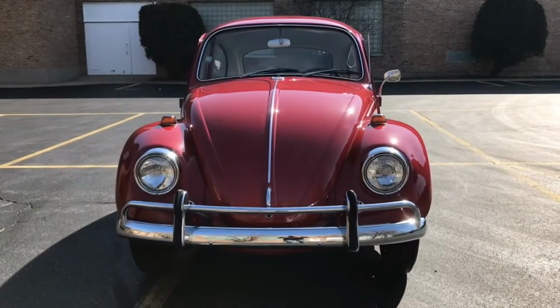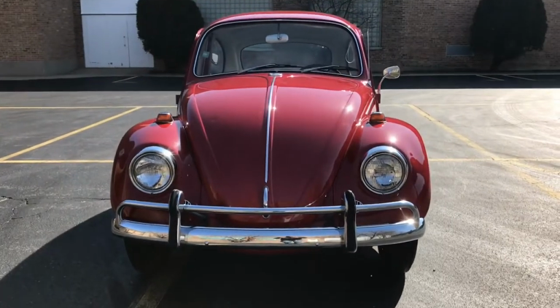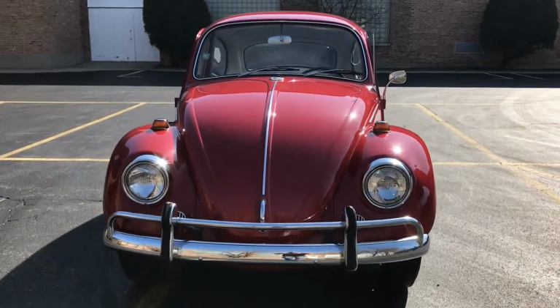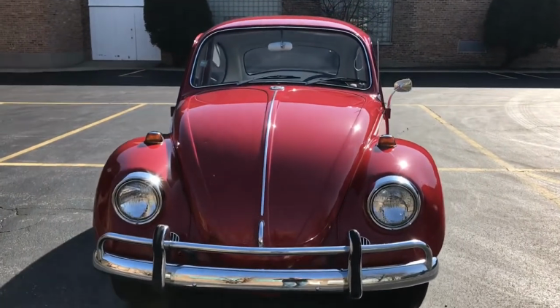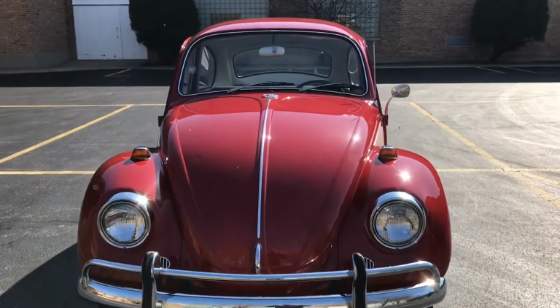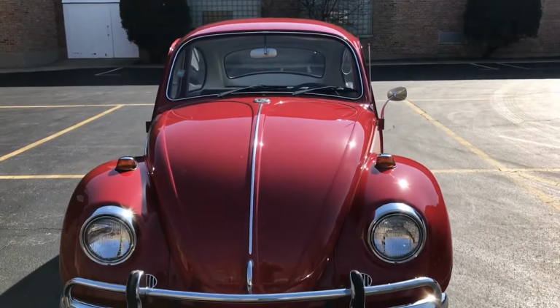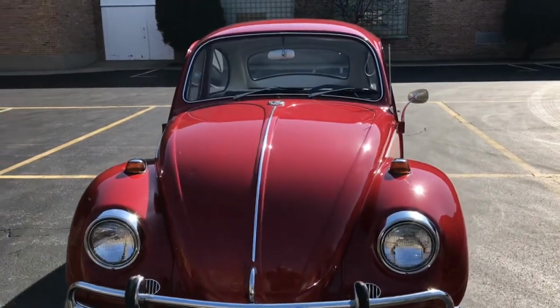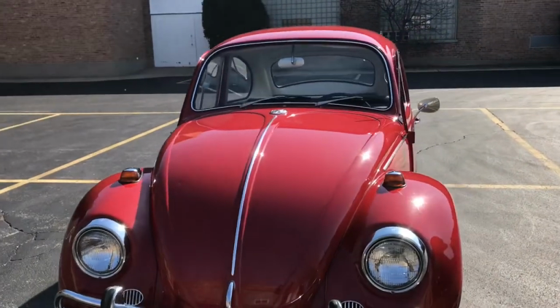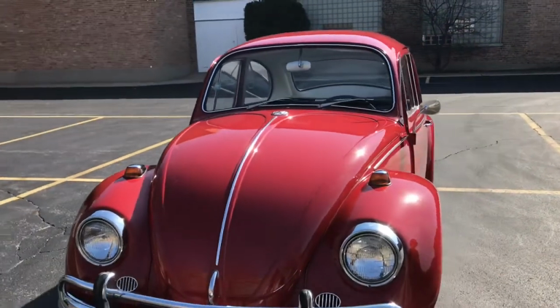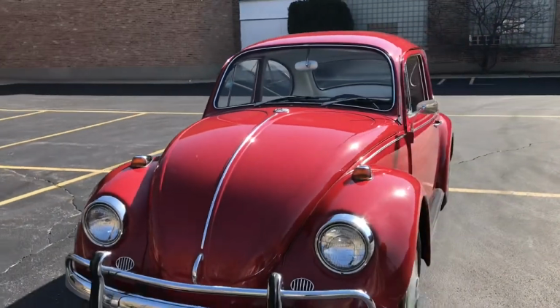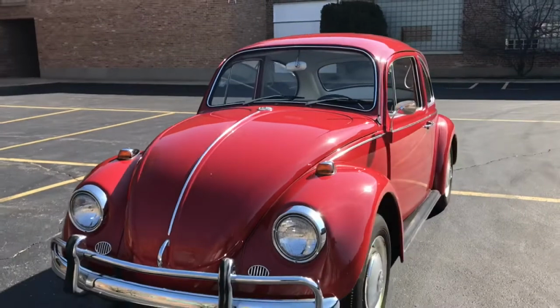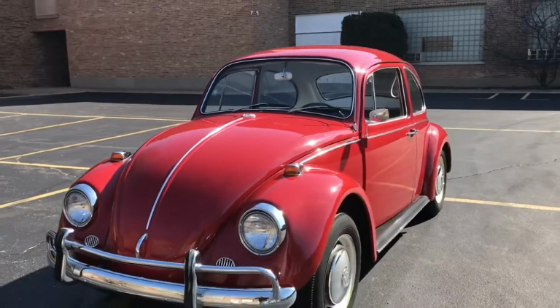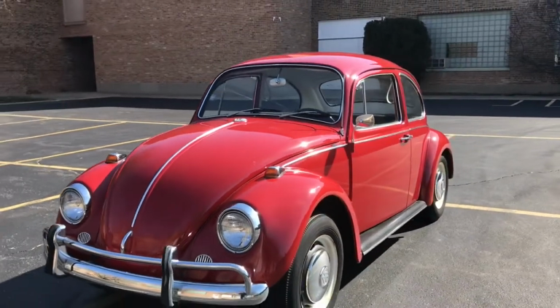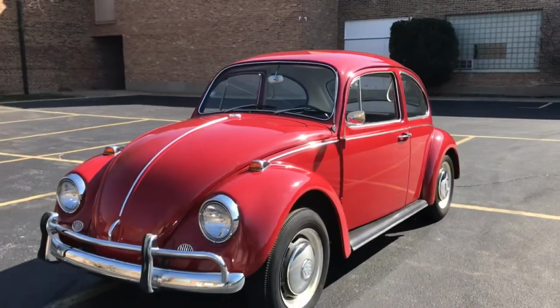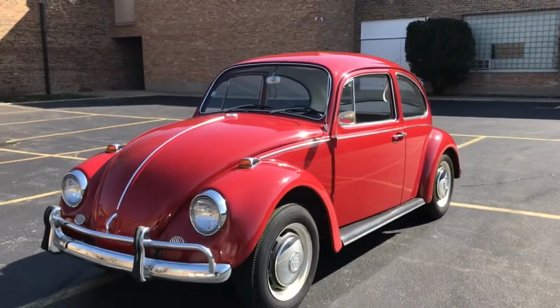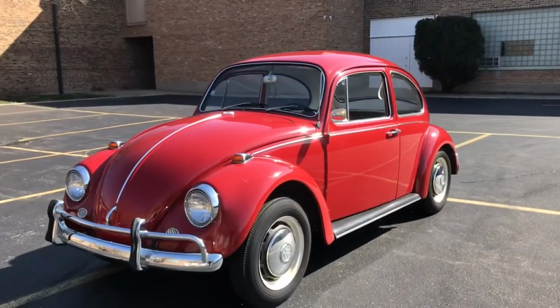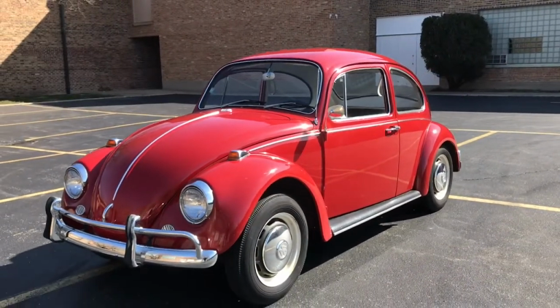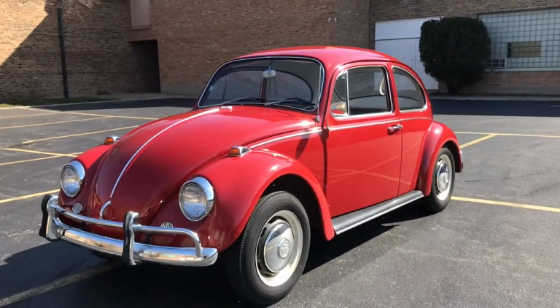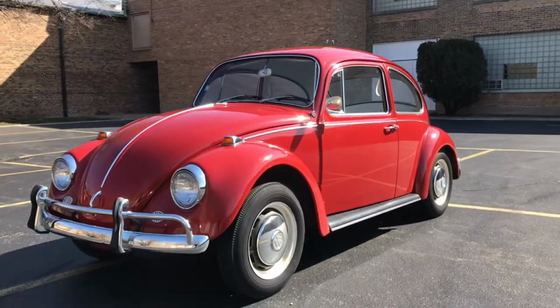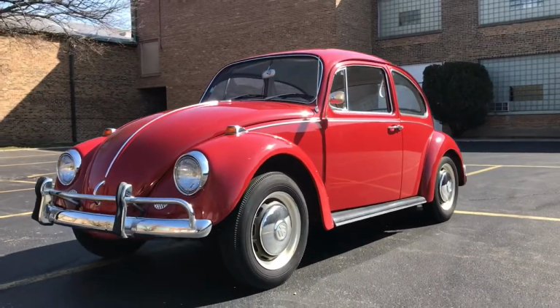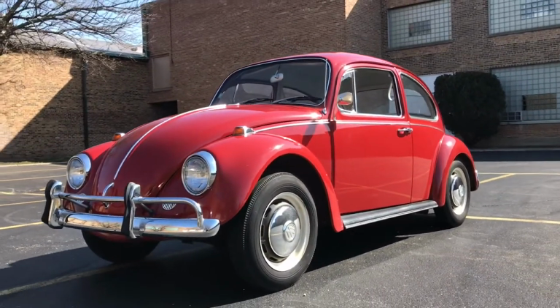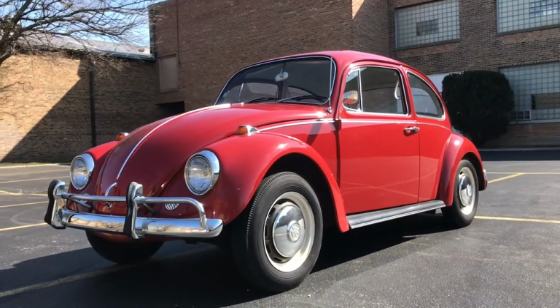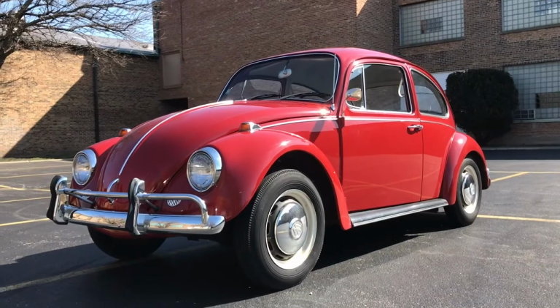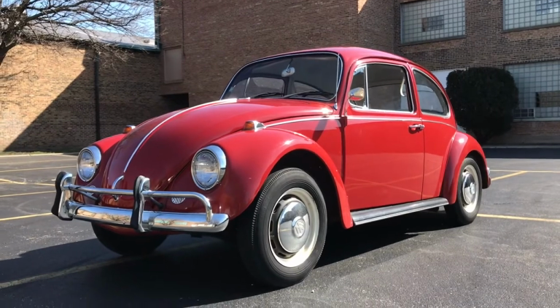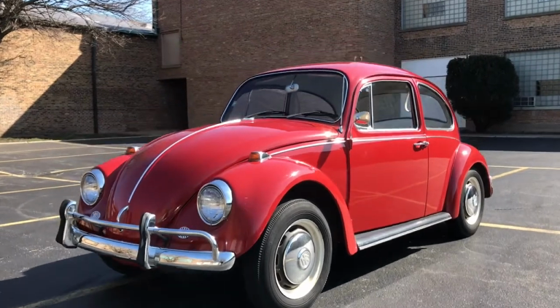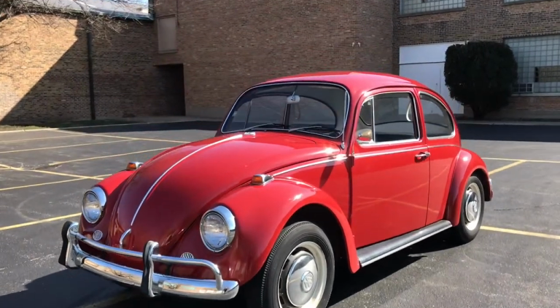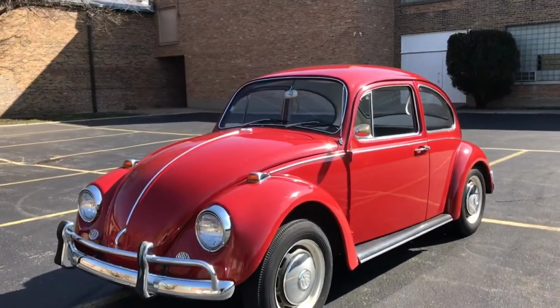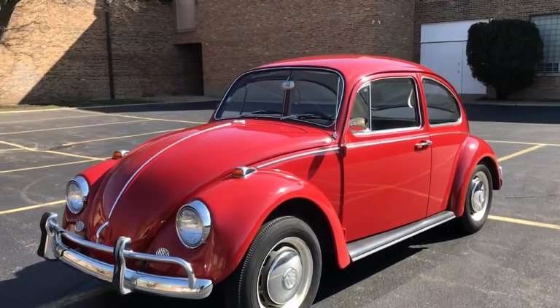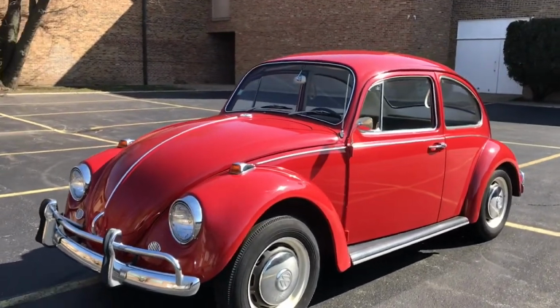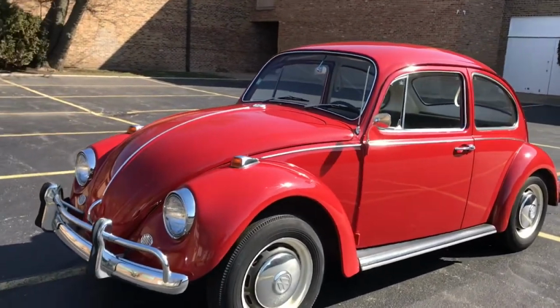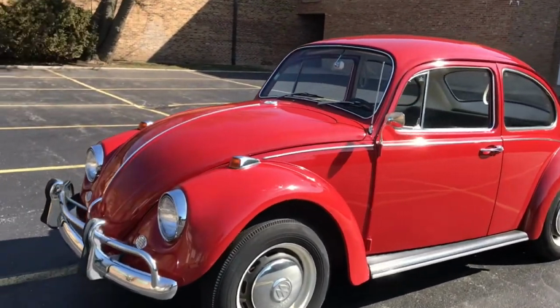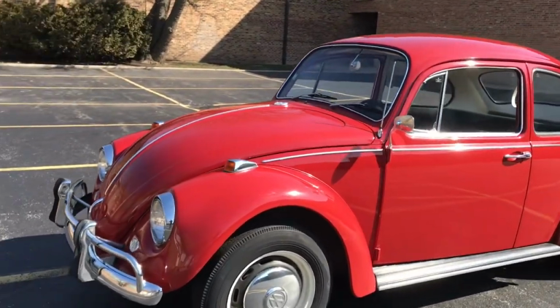This is our 1967 Volkswagen Beetle. This video will cover a few different things. First off, there will be a slow-paced walk-around of the car, and then following that, I will show close-ups of all the cosmetic blemishes on it, then after that, there will be some running and driving clips.